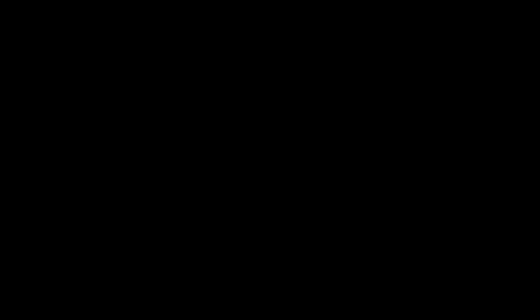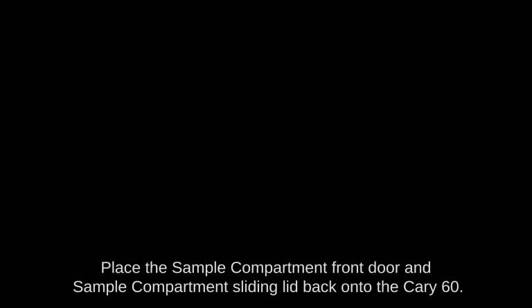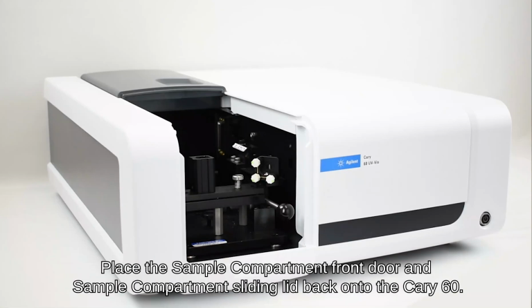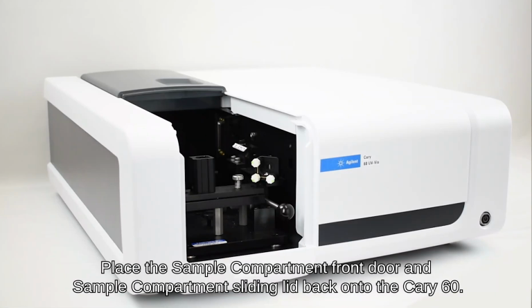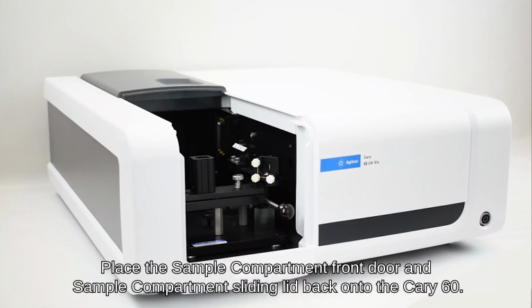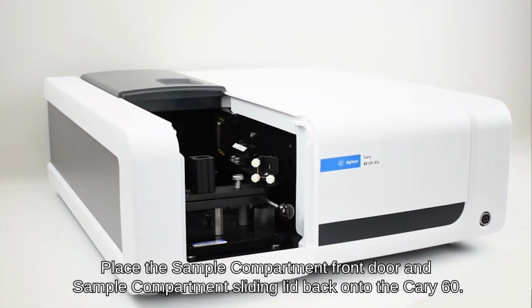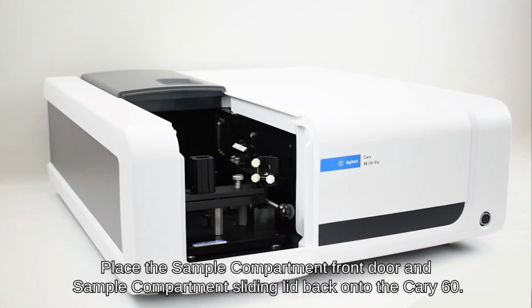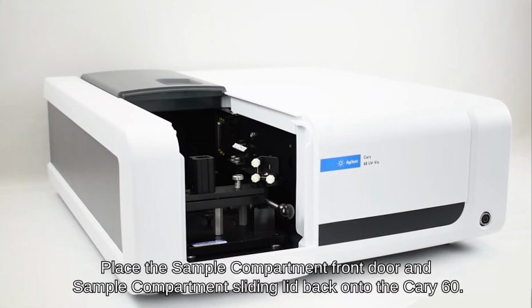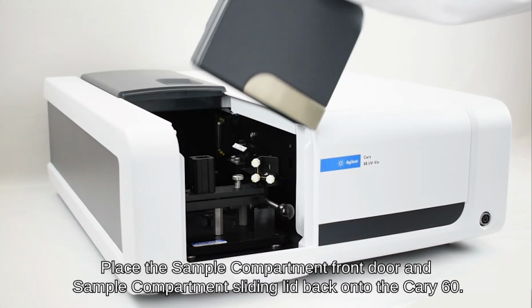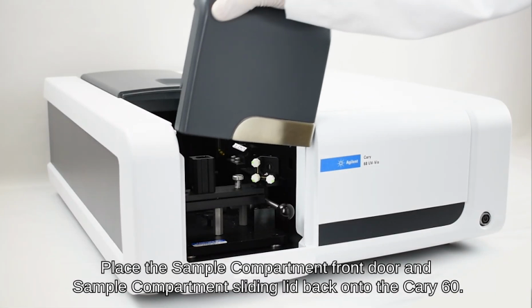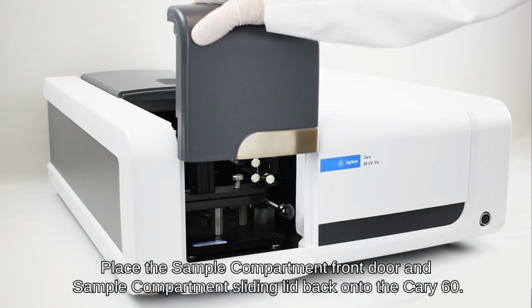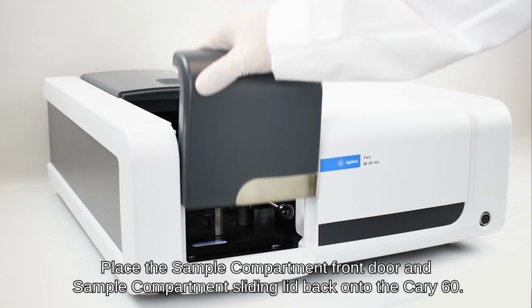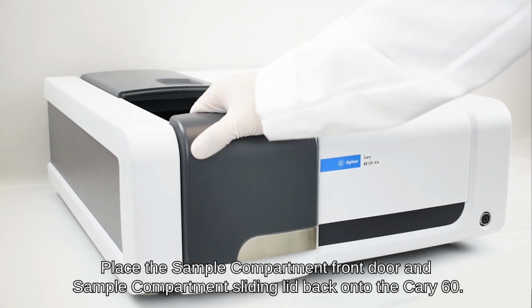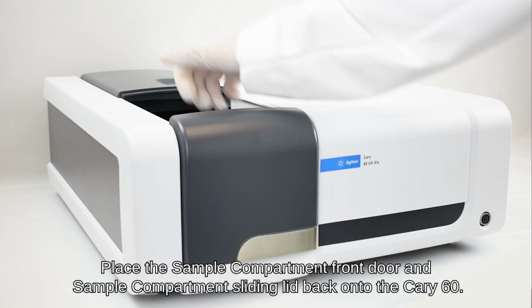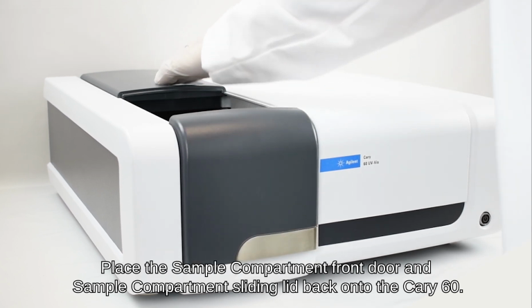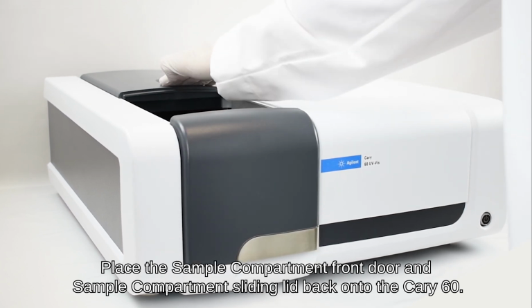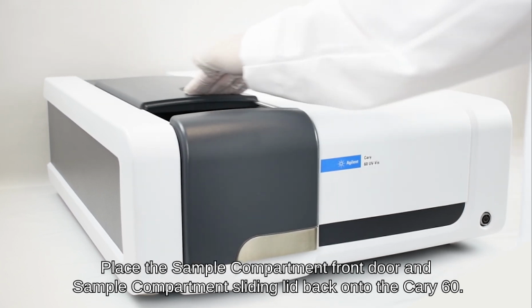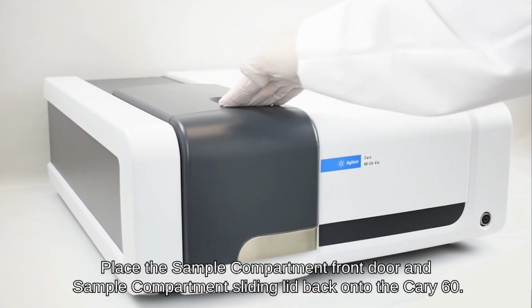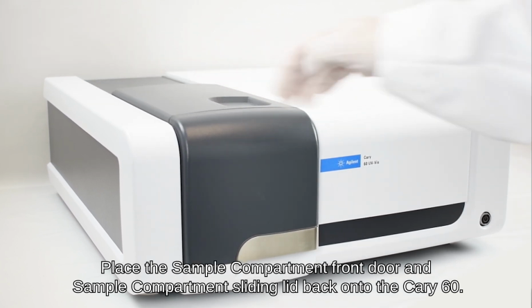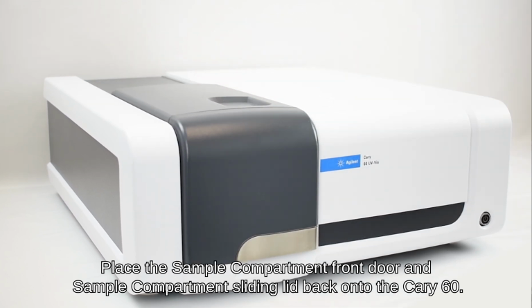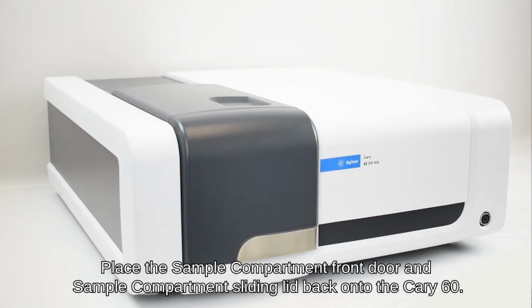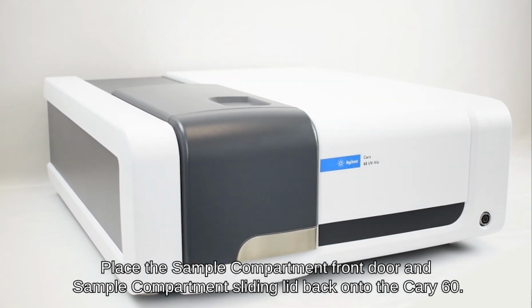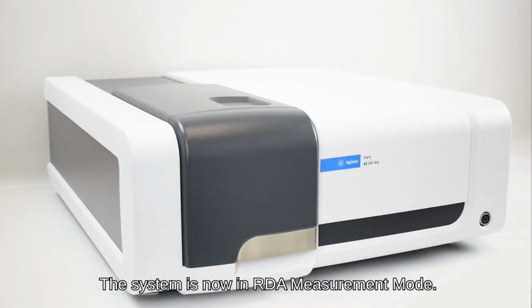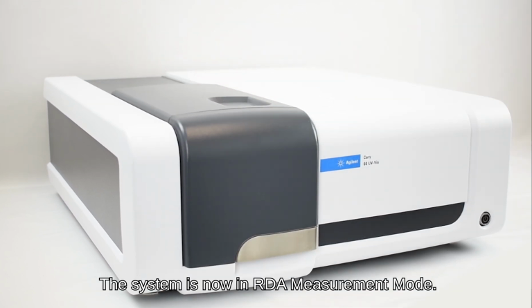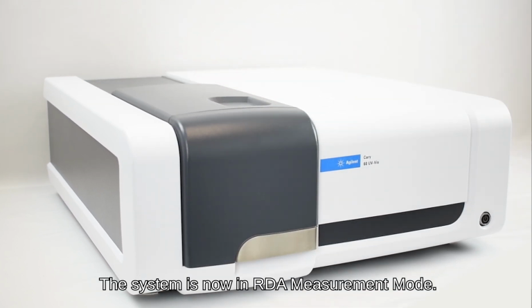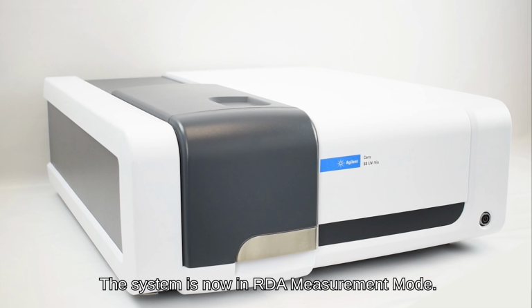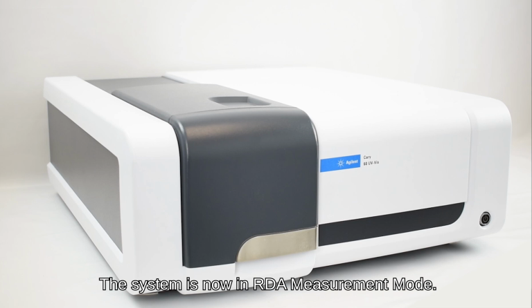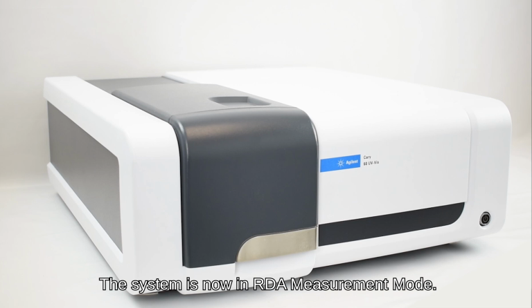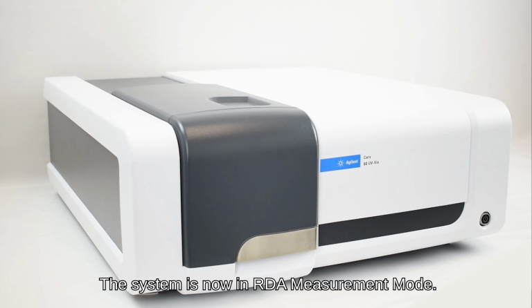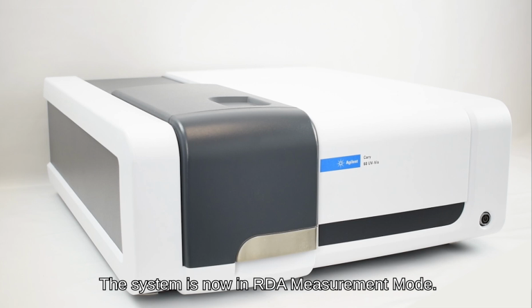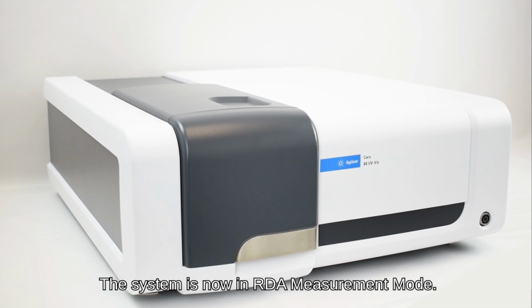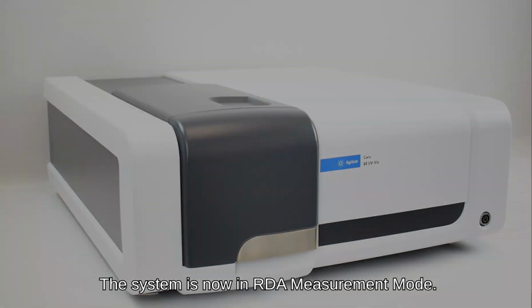Place the sample compartment front door and sample compartment sliding lid back onto the Carry 60. The system is now in RDA measurement mode.